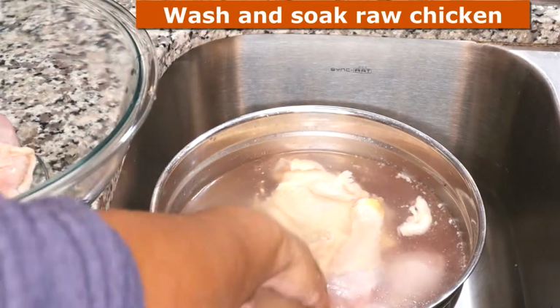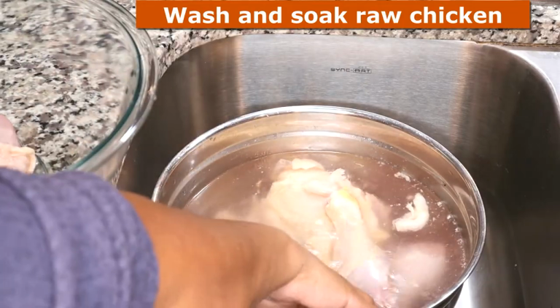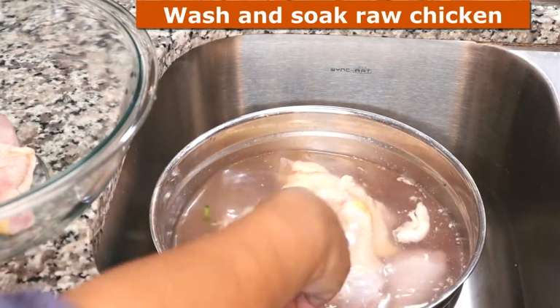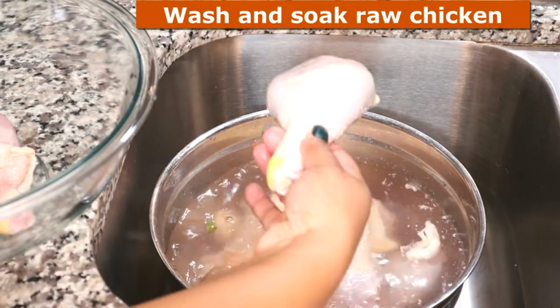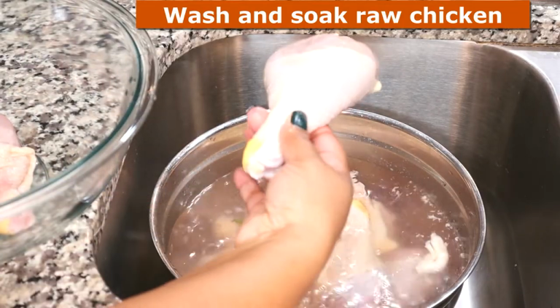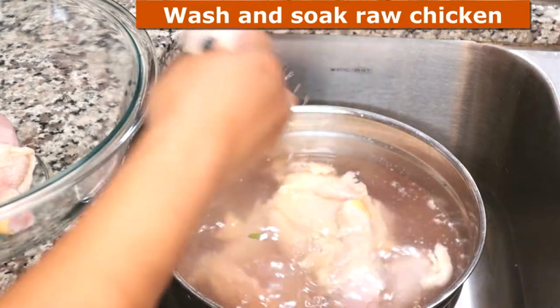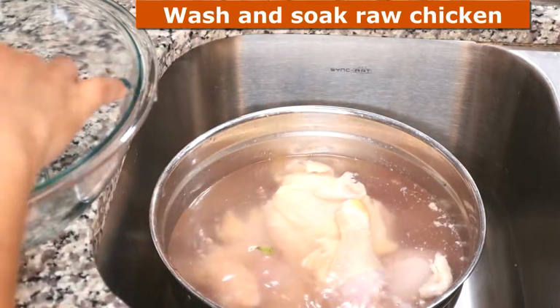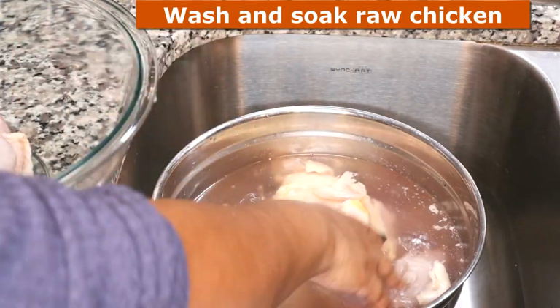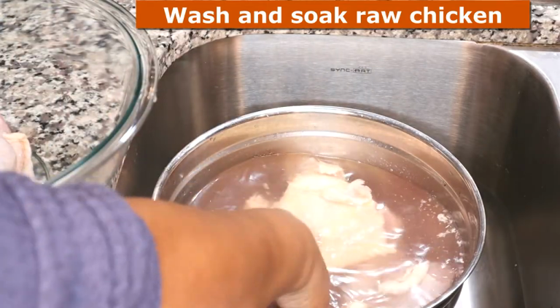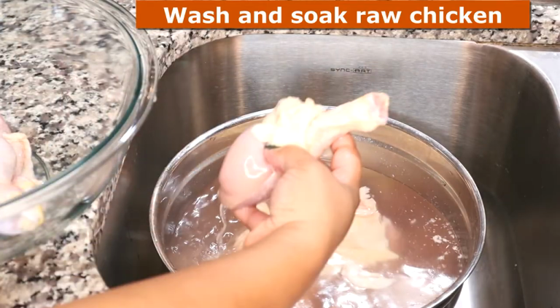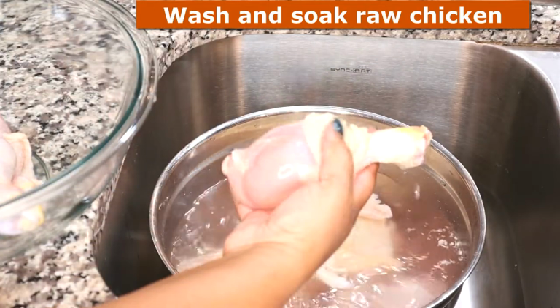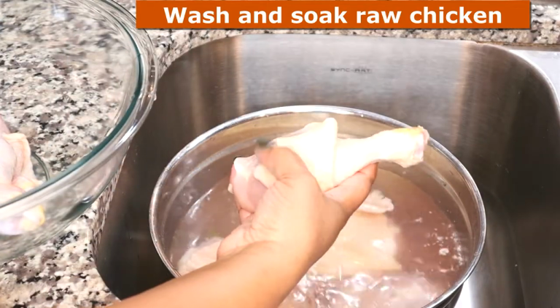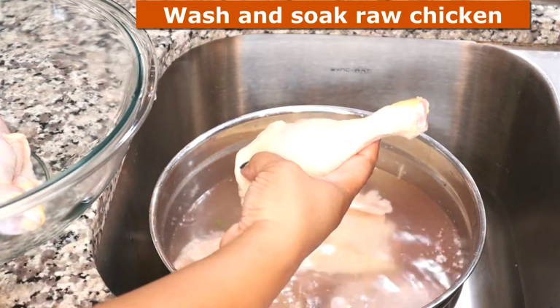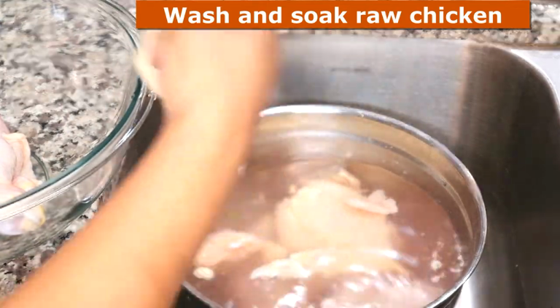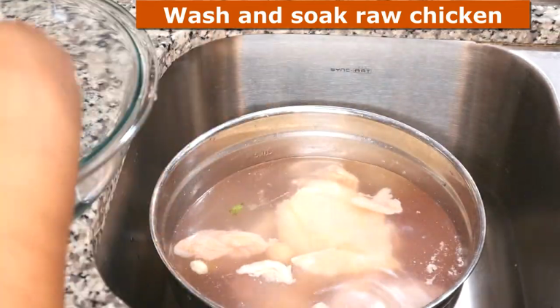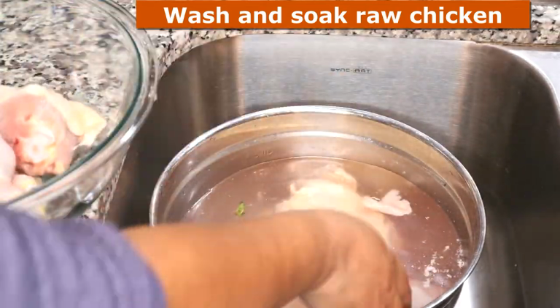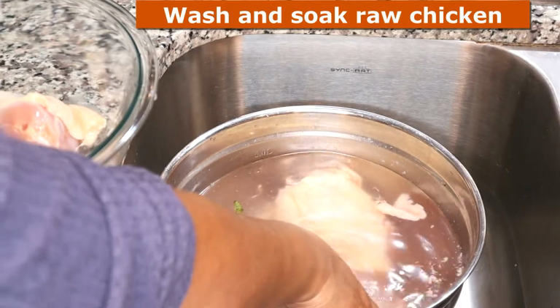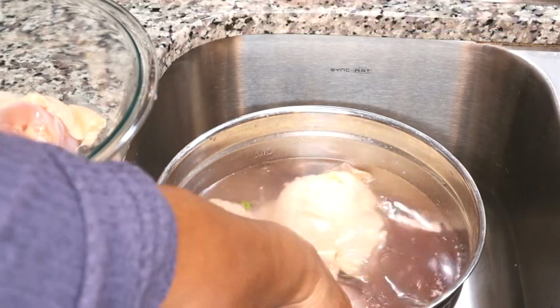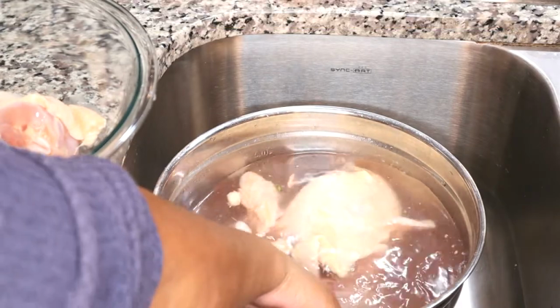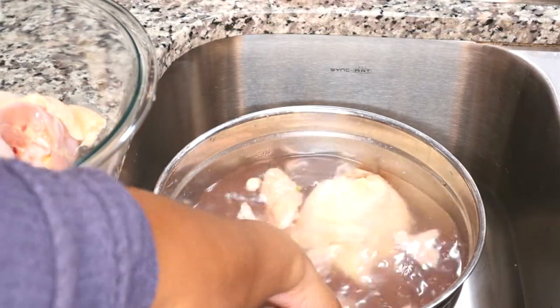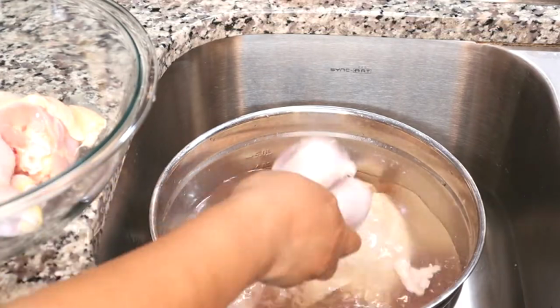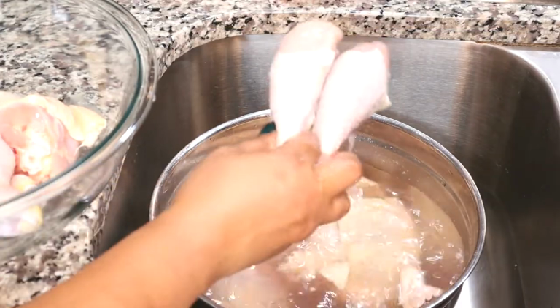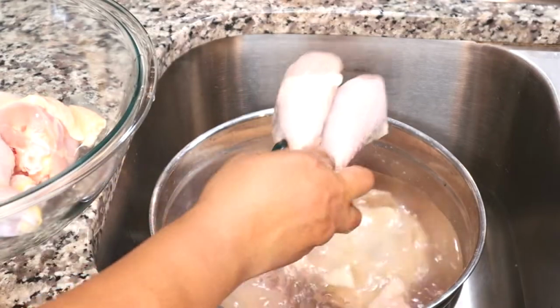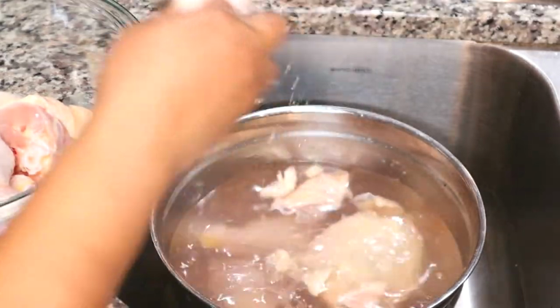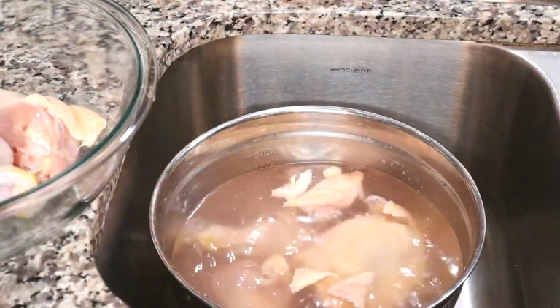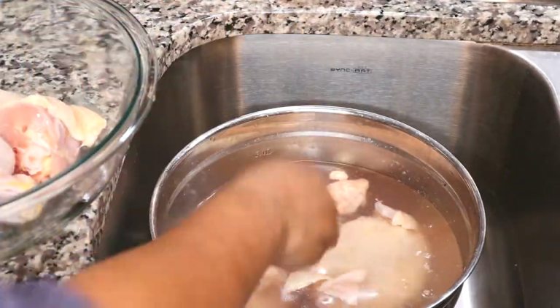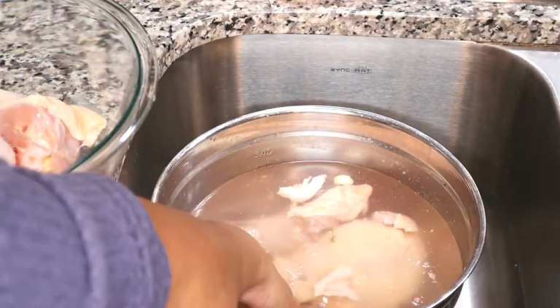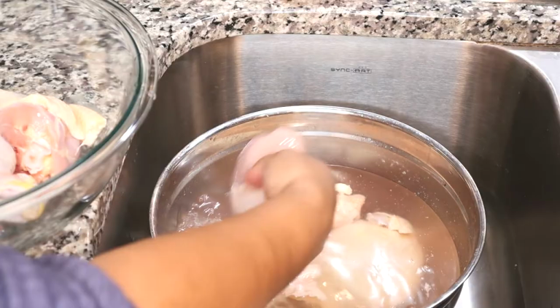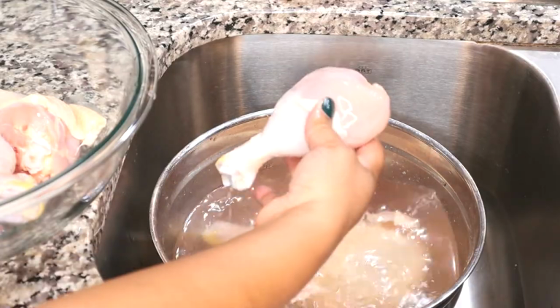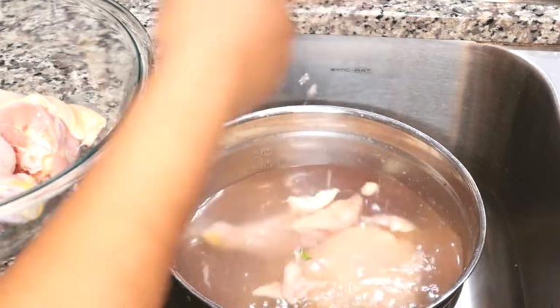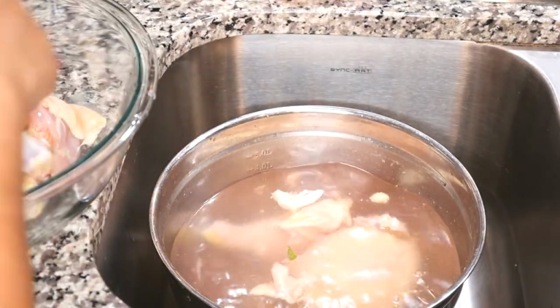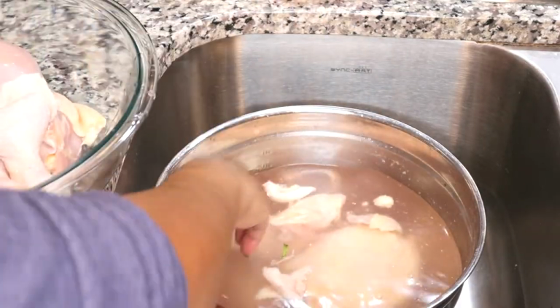To start off with, we're going to soak and wash our chicken. I know there's a lot of controversy in the news and the blogs as to whether you should do this or not, but I do. You can see all of the grime and fatty pieces that come off in the water and I don't want to cook that.